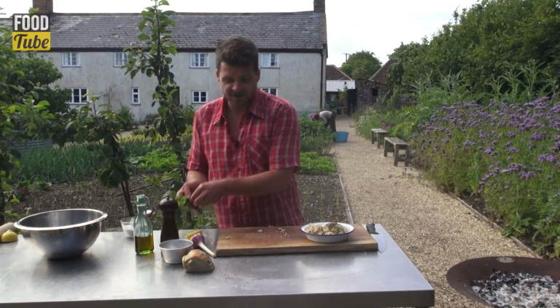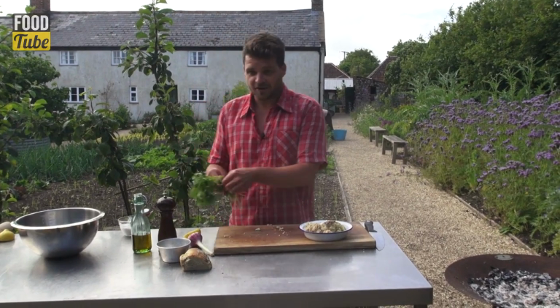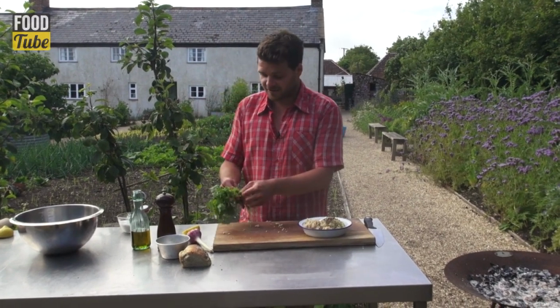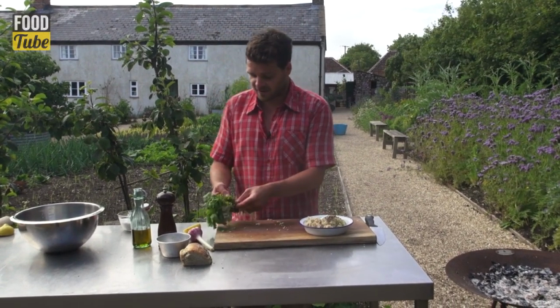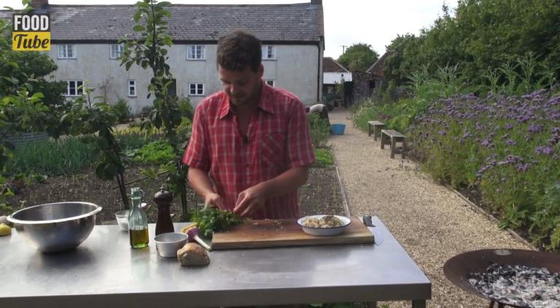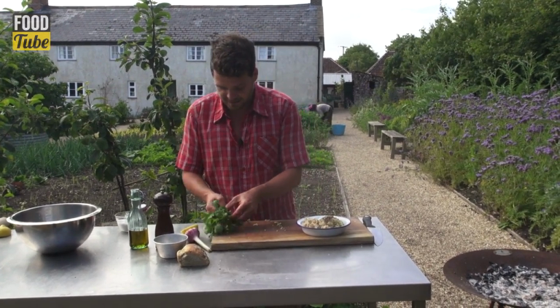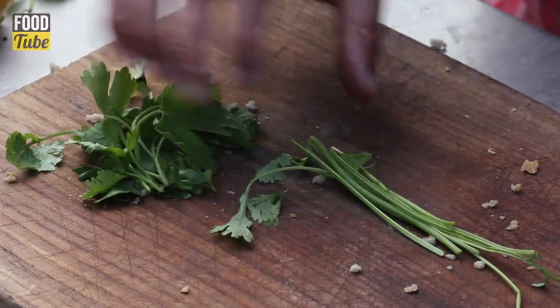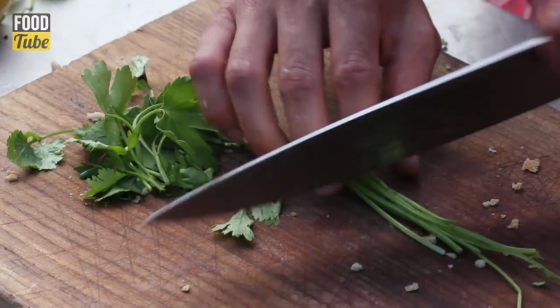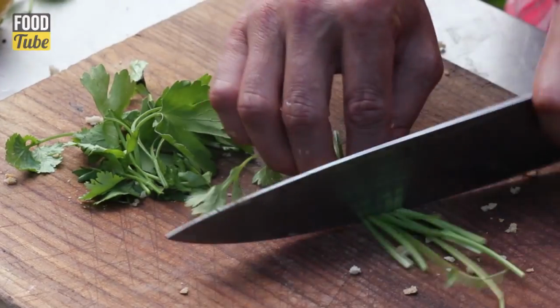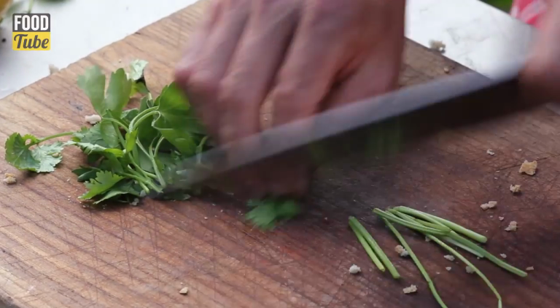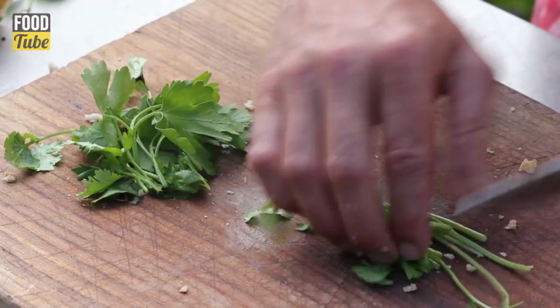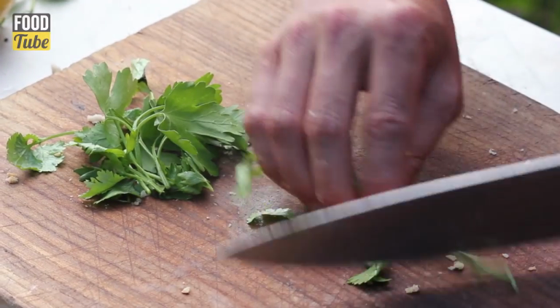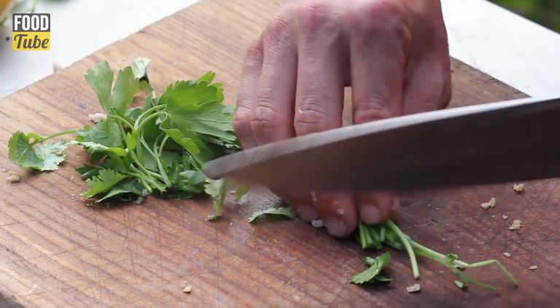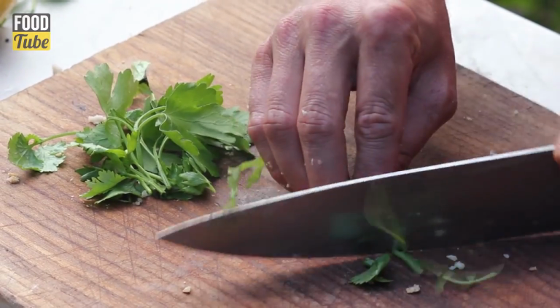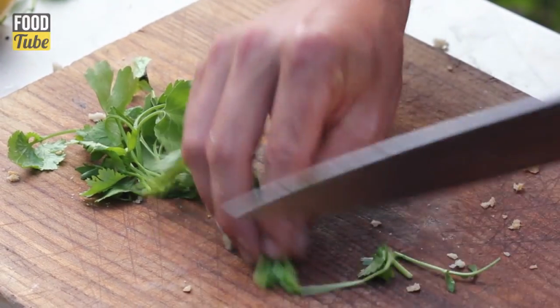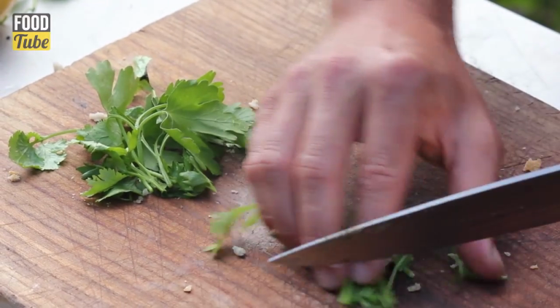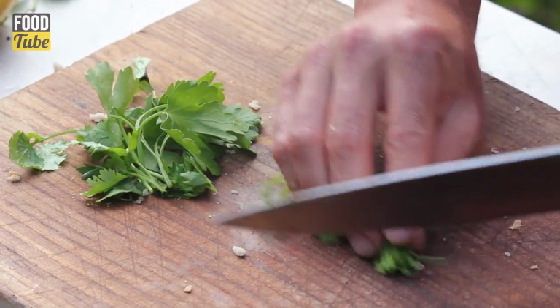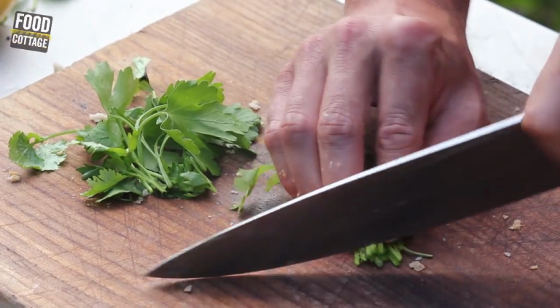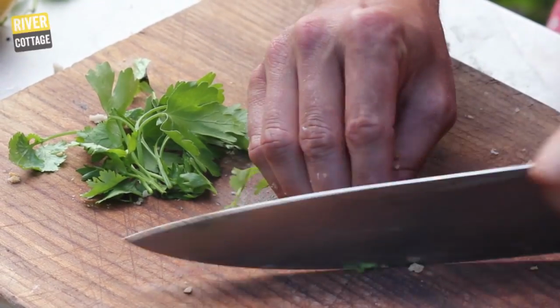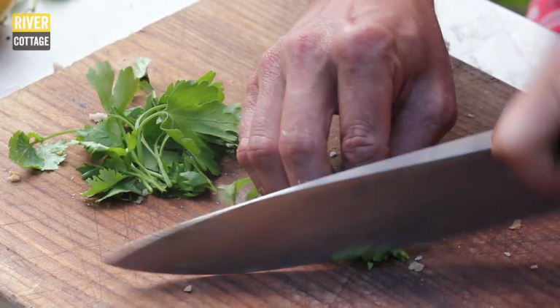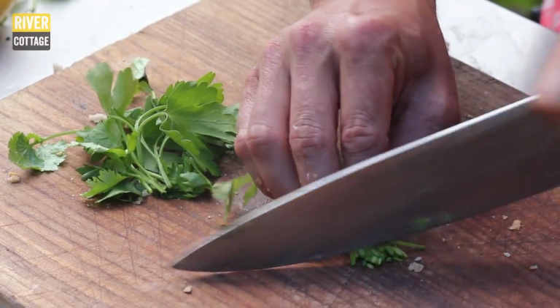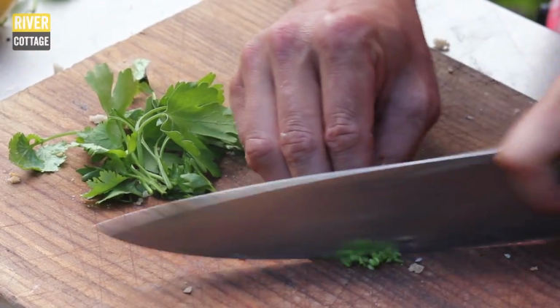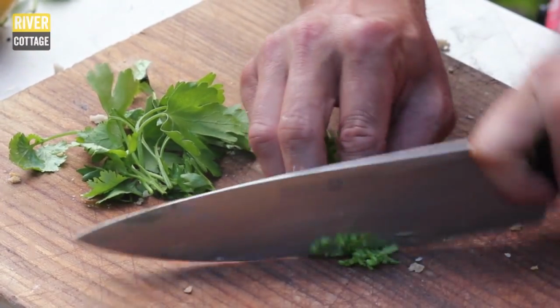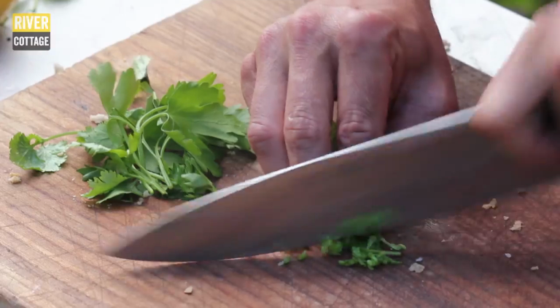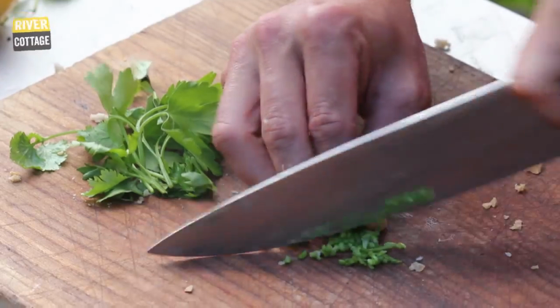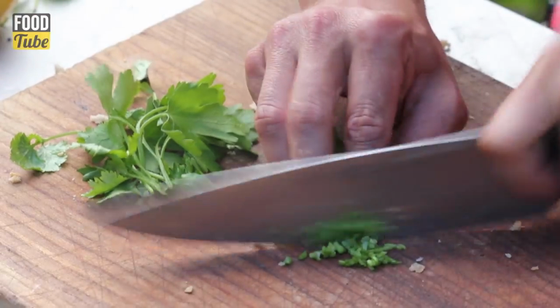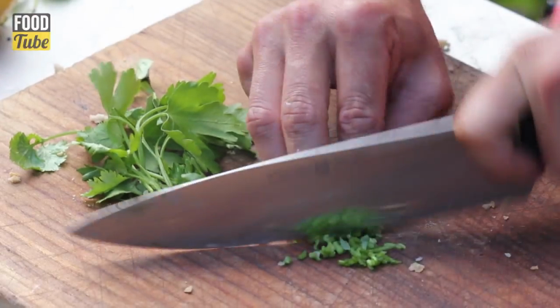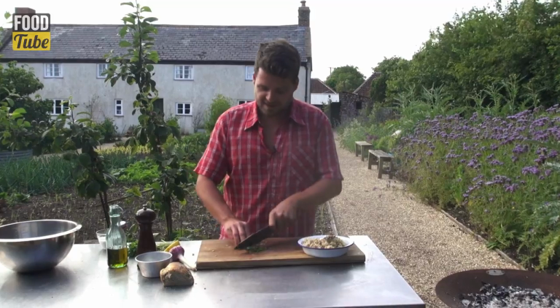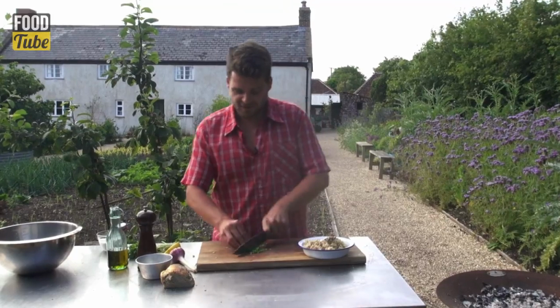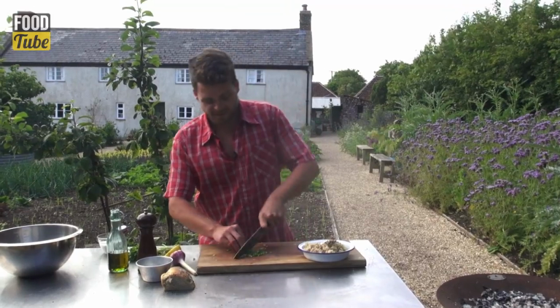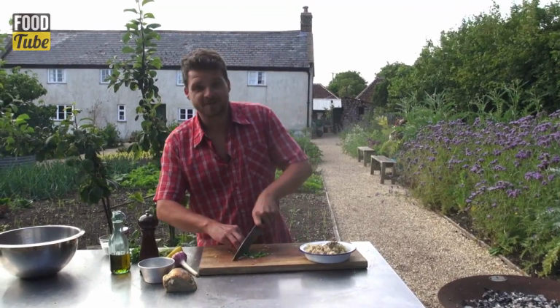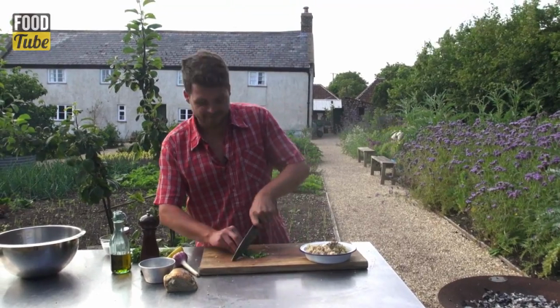Fresh coriander and parsley. With all my recipes I'm not going to waste any of the stalks — they're delicious and should be added. Just chop them up nice and fine. Then the leaves you can chop a little bit rougher.